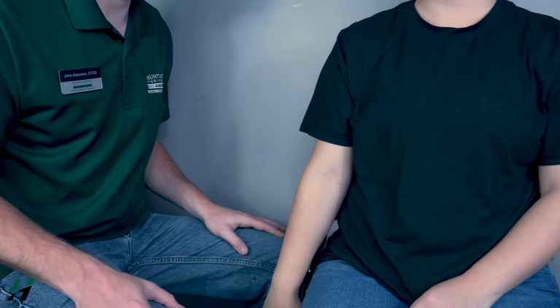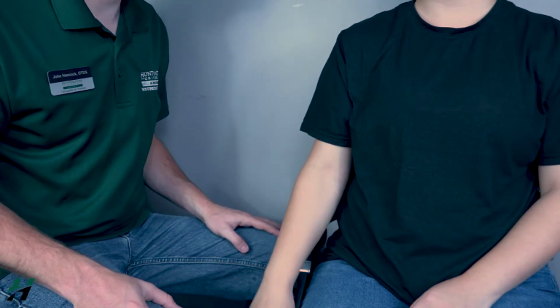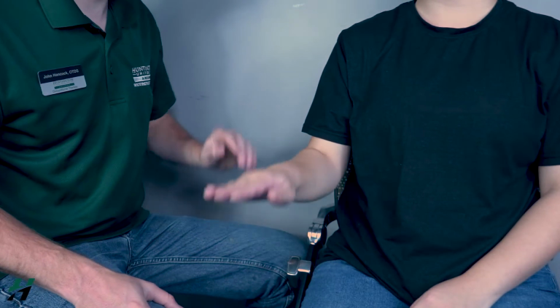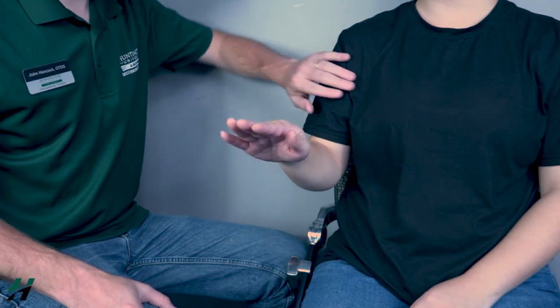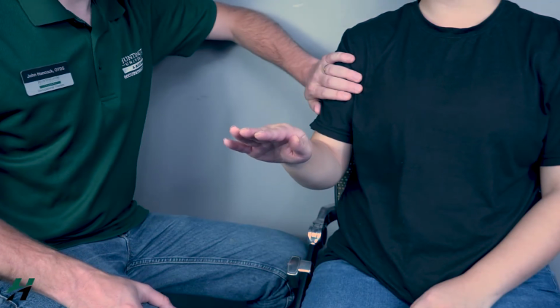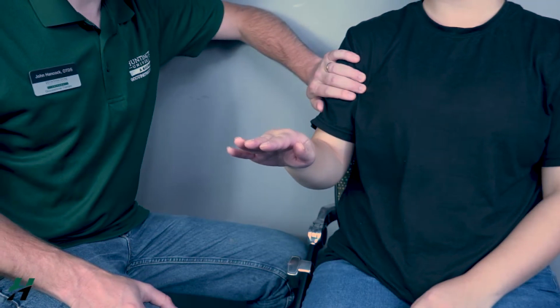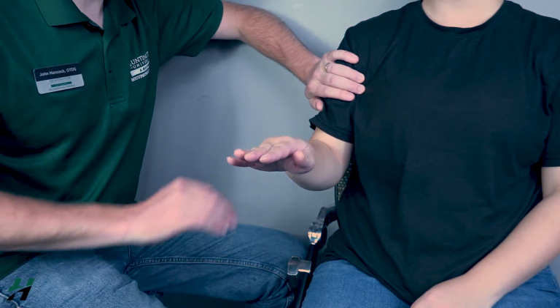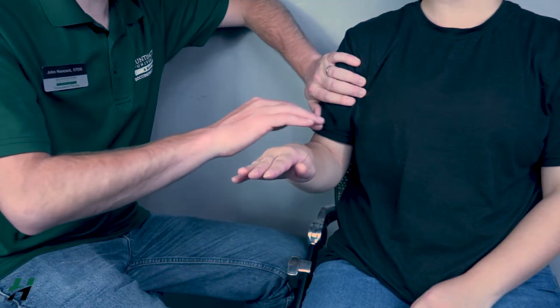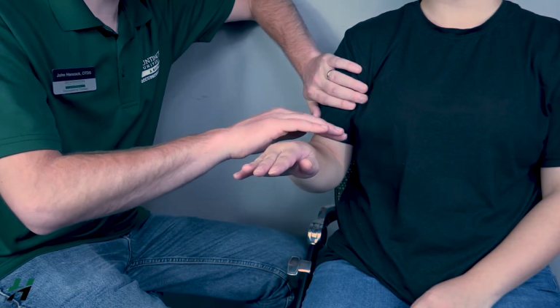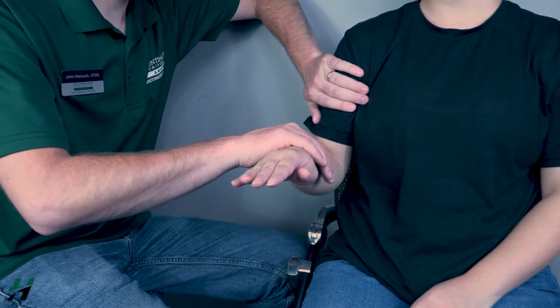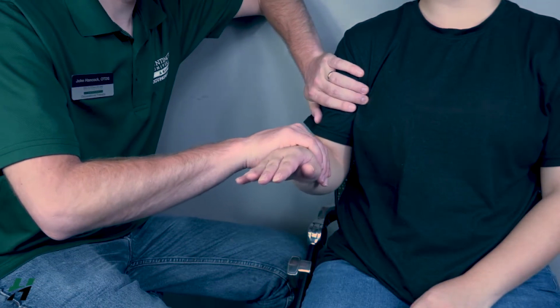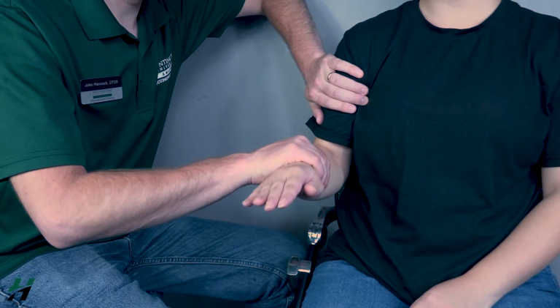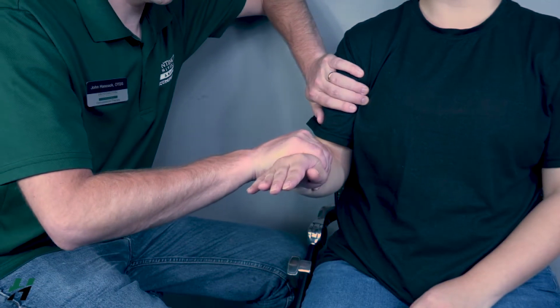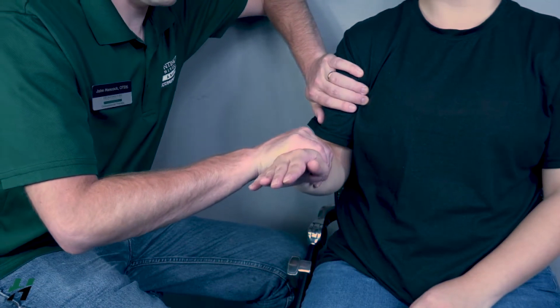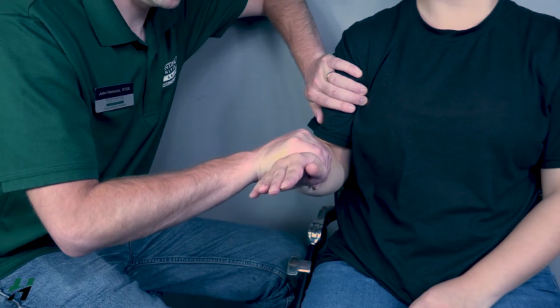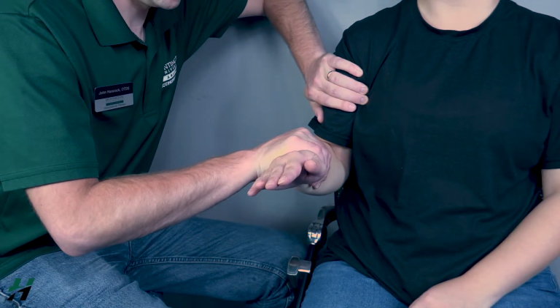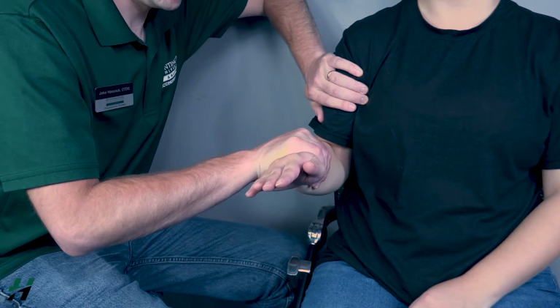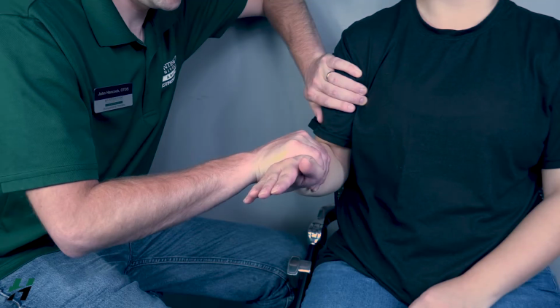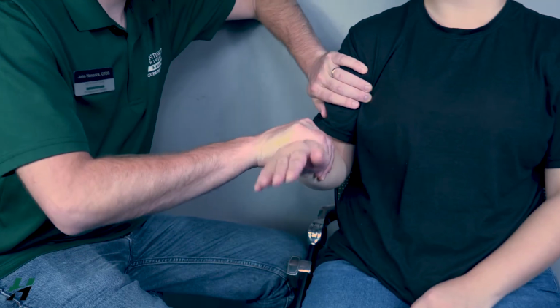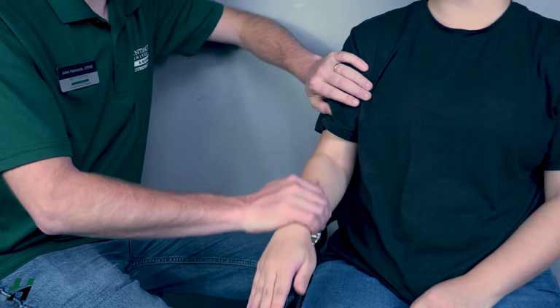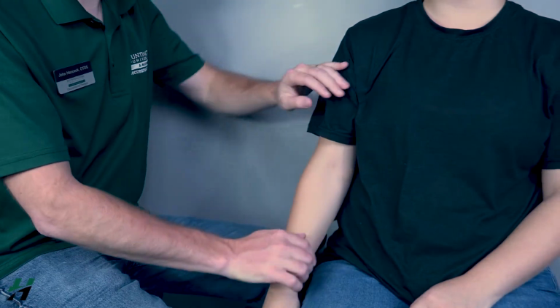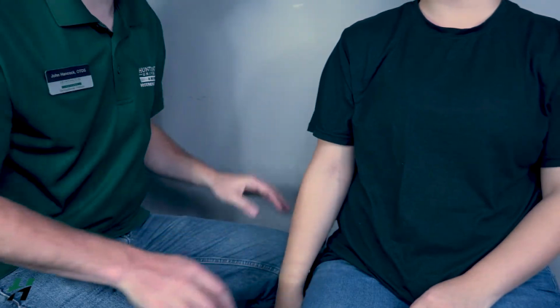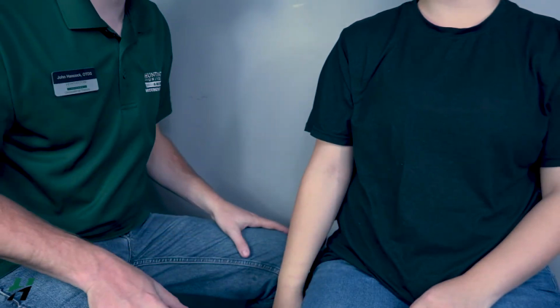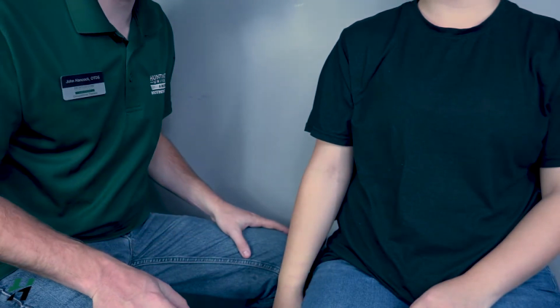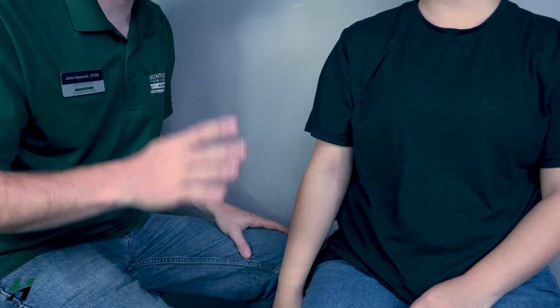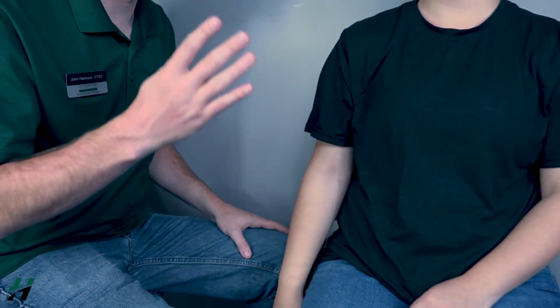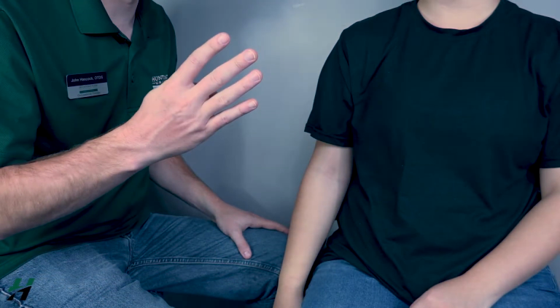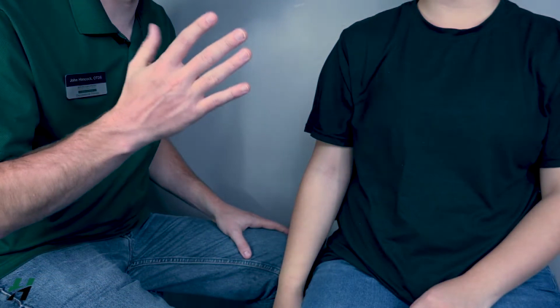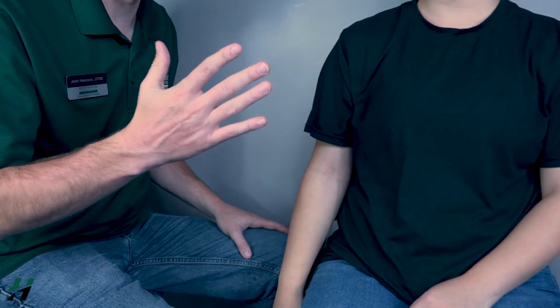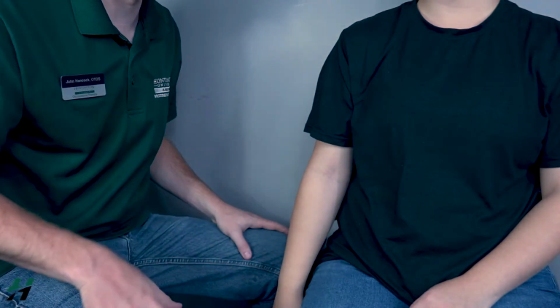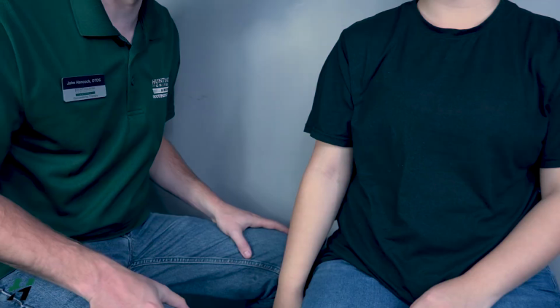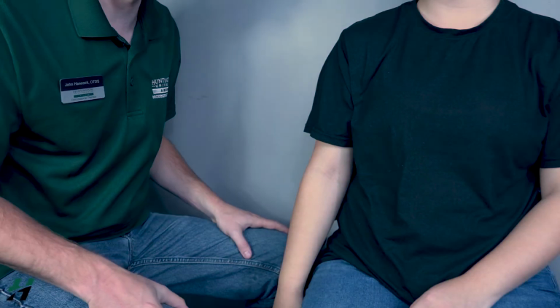Come up halfway. Stabilize the humerus and press down — three, two, one. Depending on her resistance against me, I will rate her a four or a five for each one of those muscles.